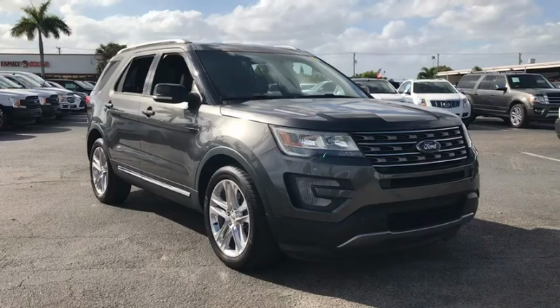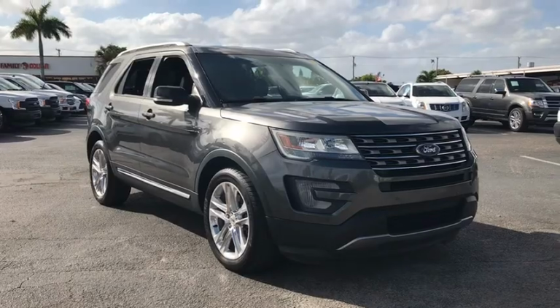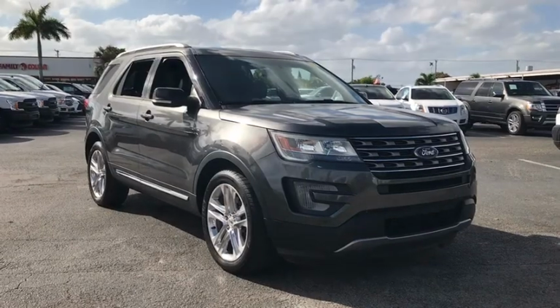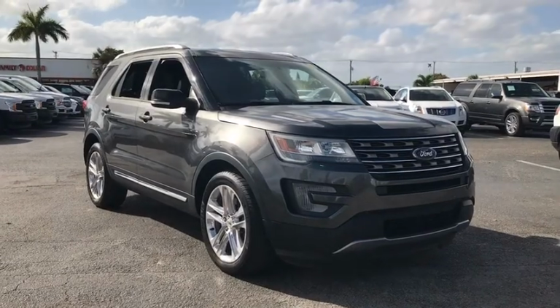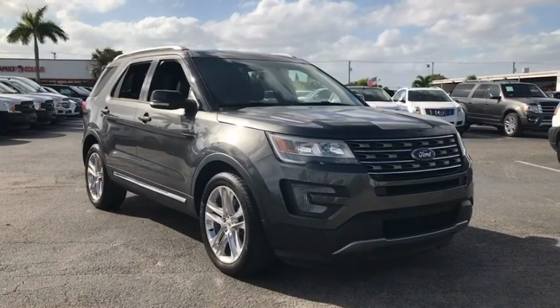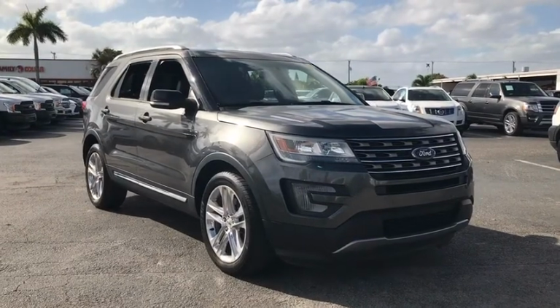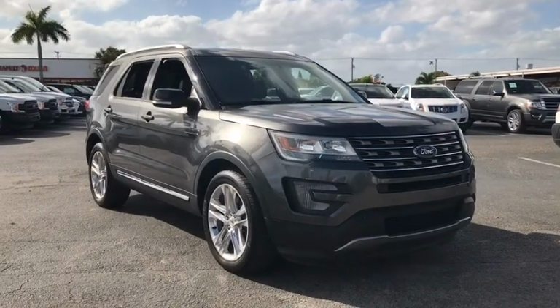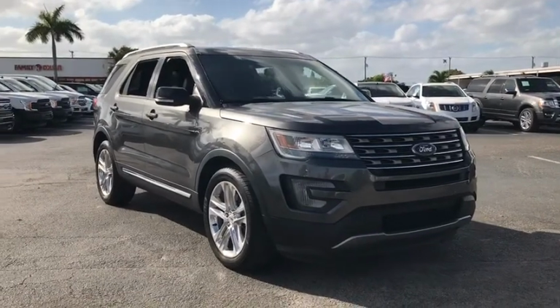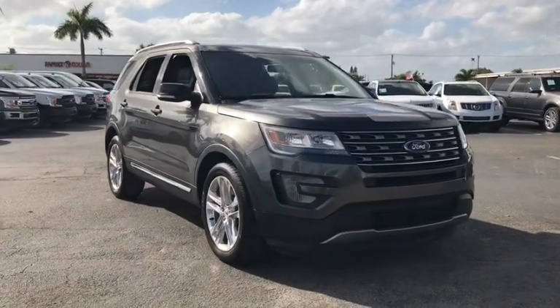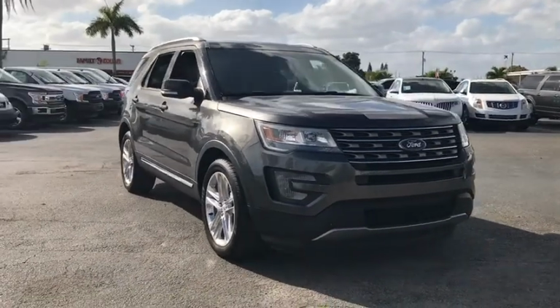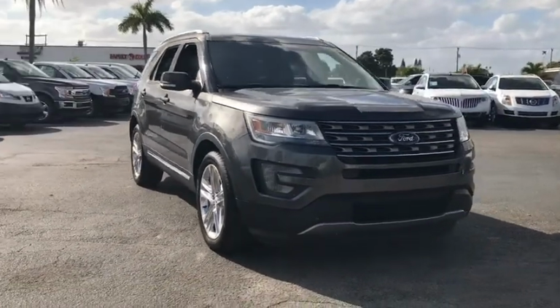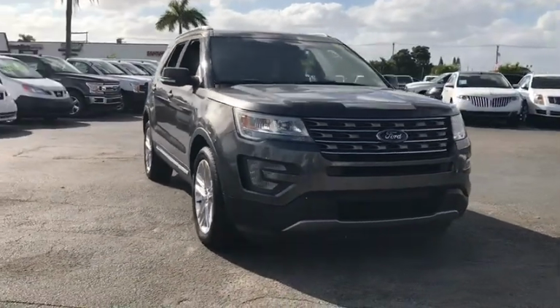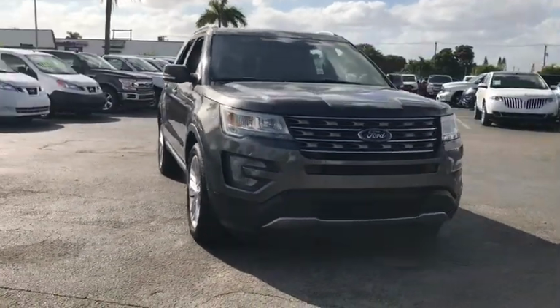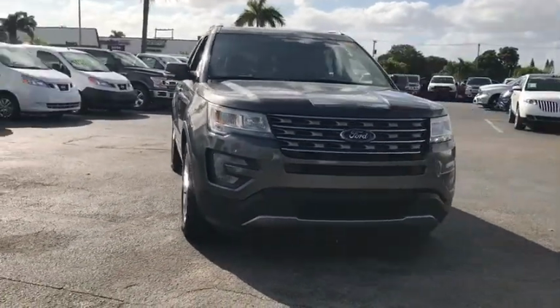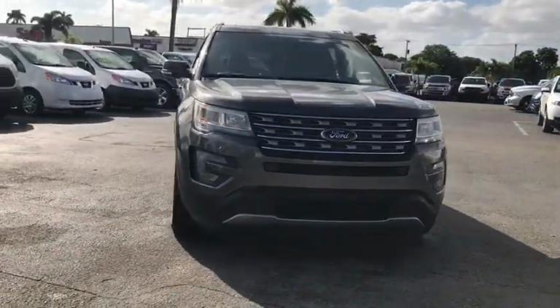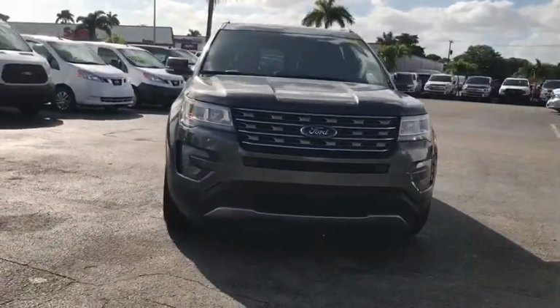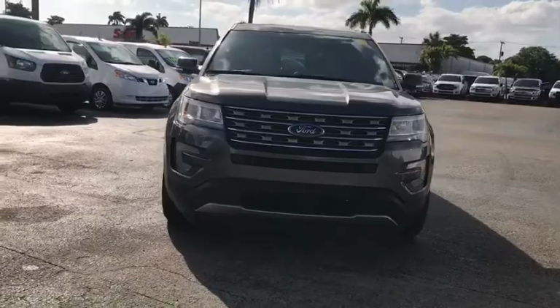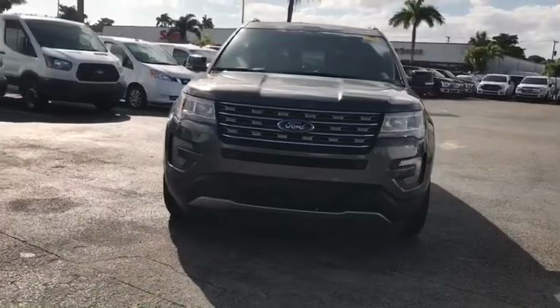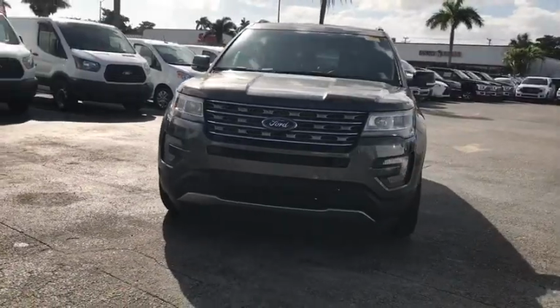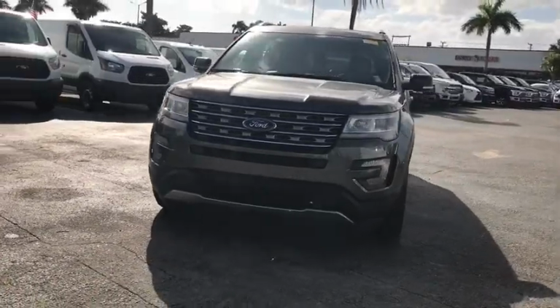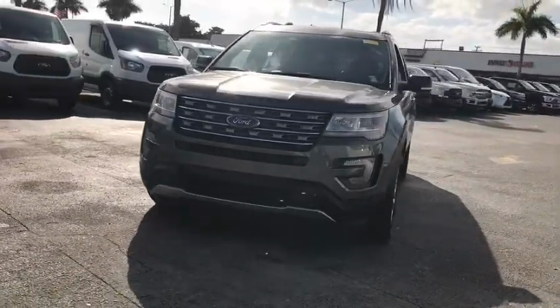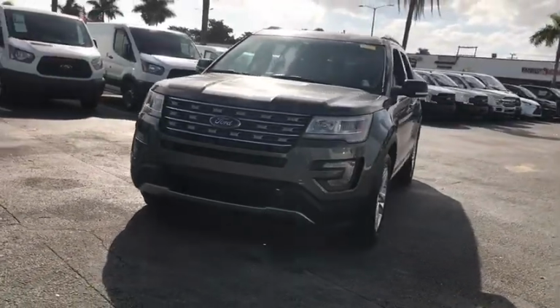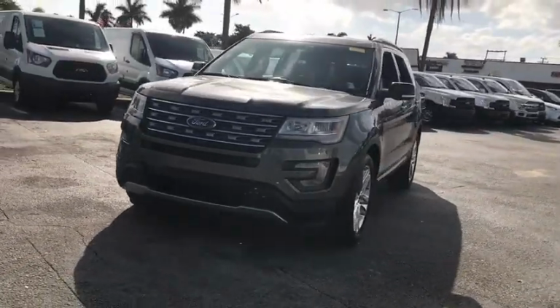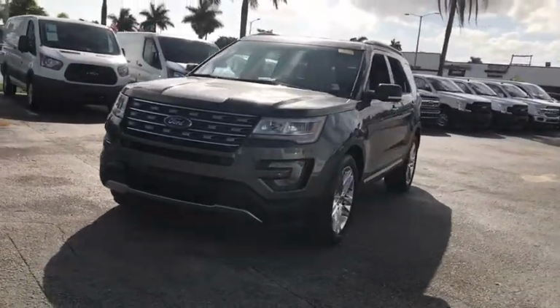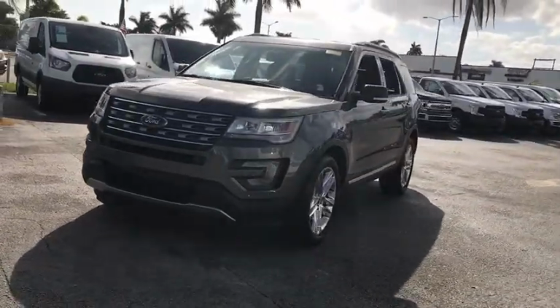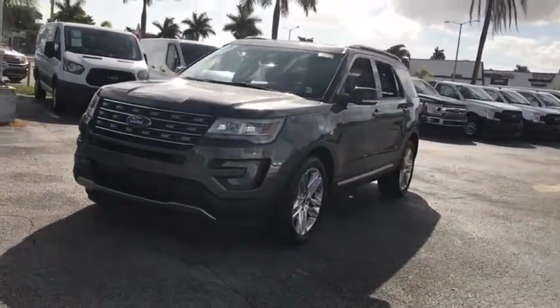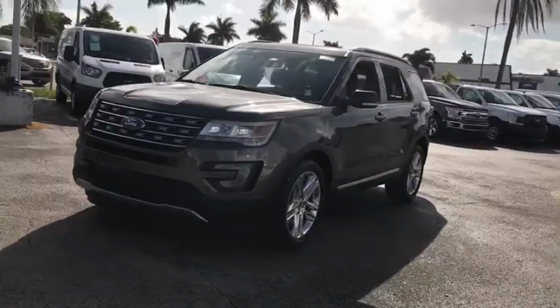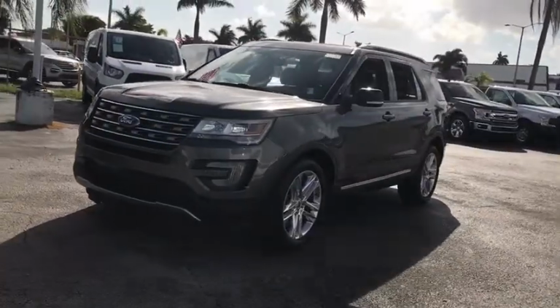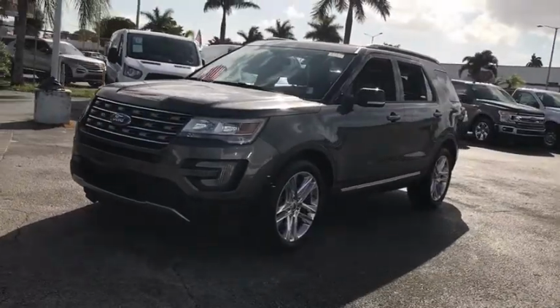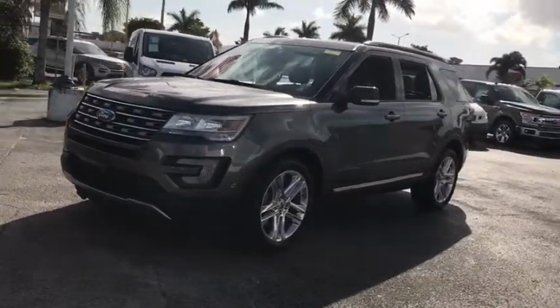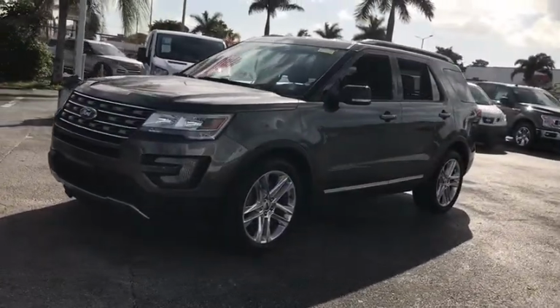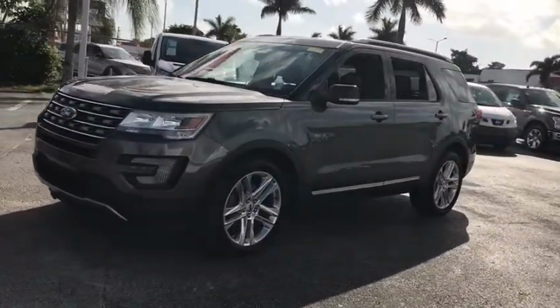Looking for the right vehicle? Check out the 2016 Ford Explorer. You've got a lot of capabilities to call on in a Ford Explorer. Don't underestimate your choices.